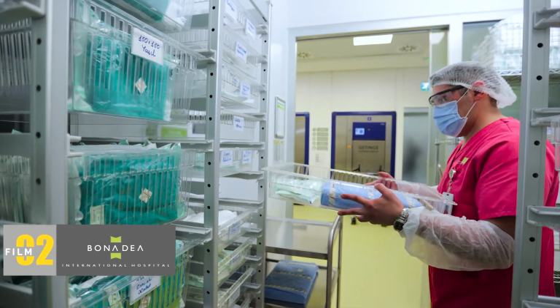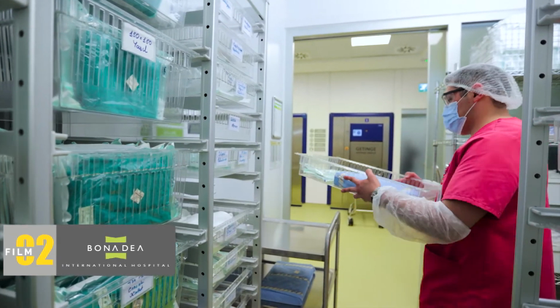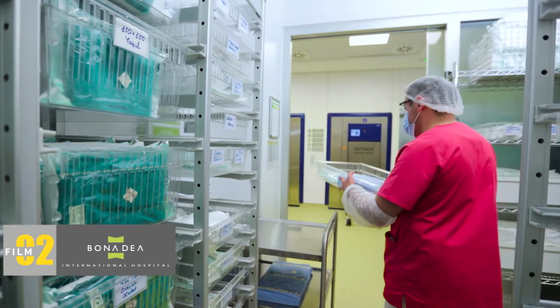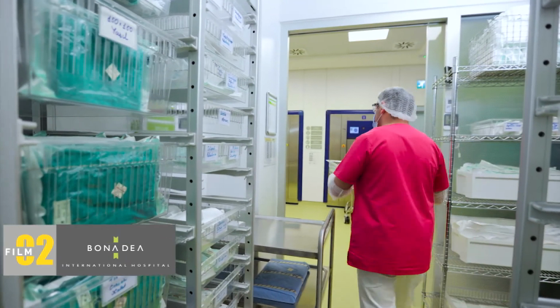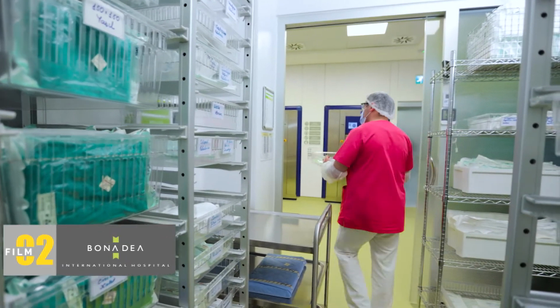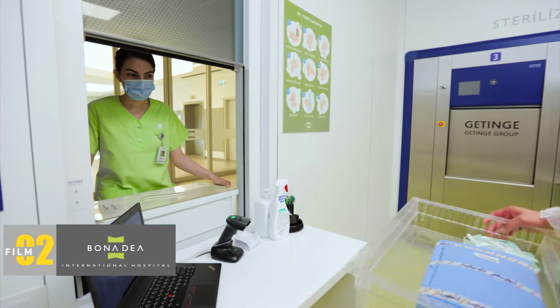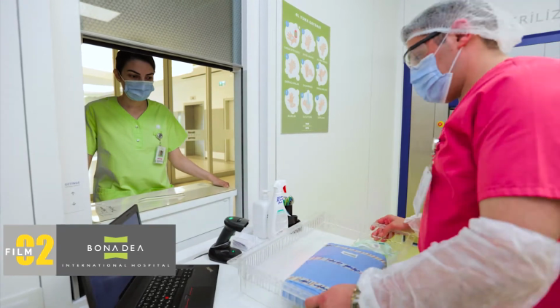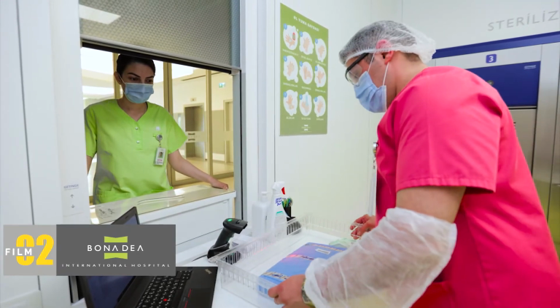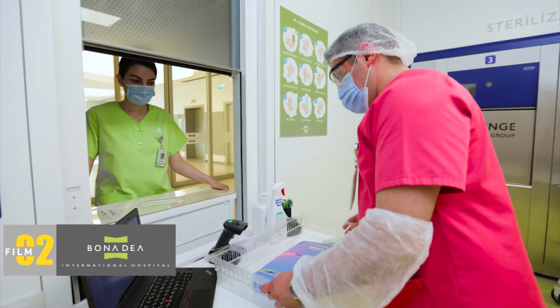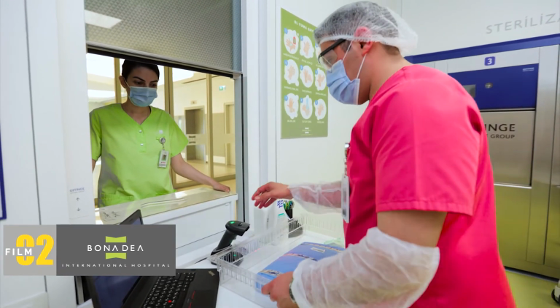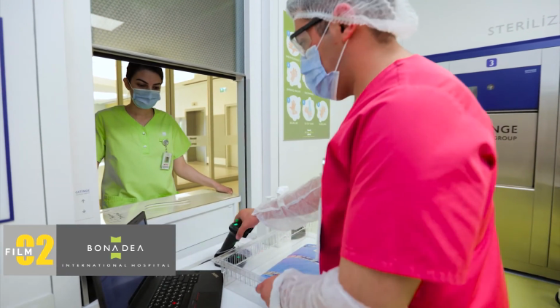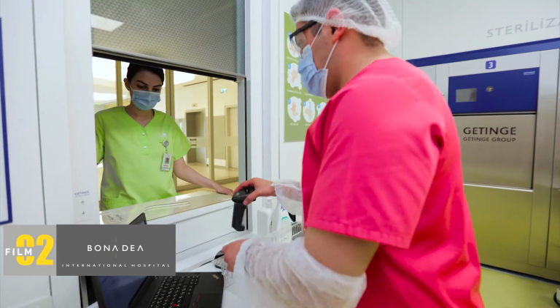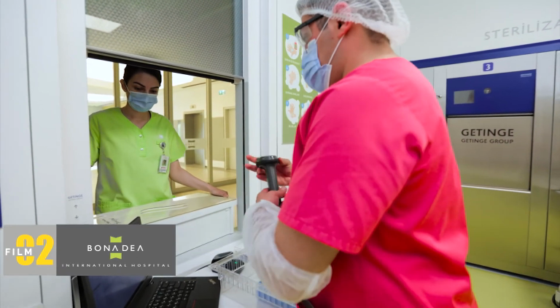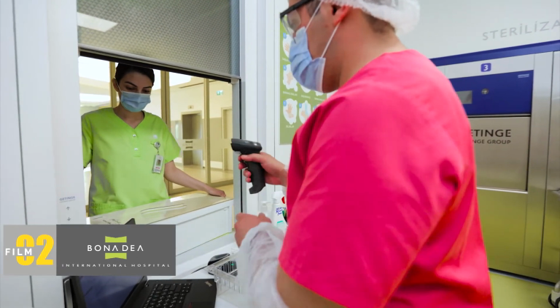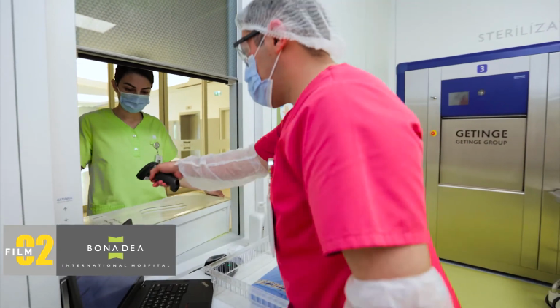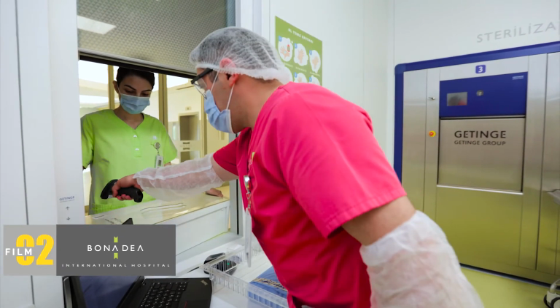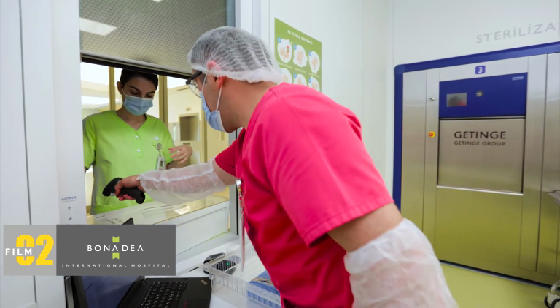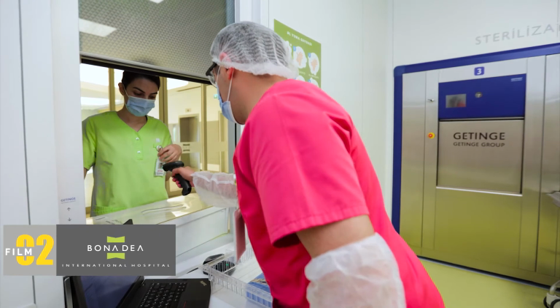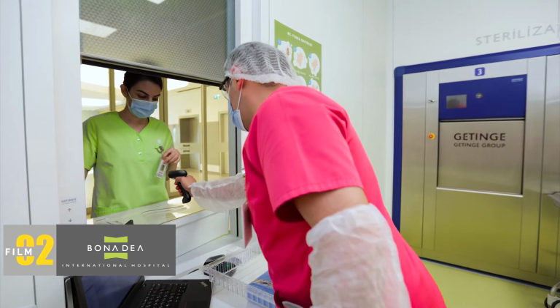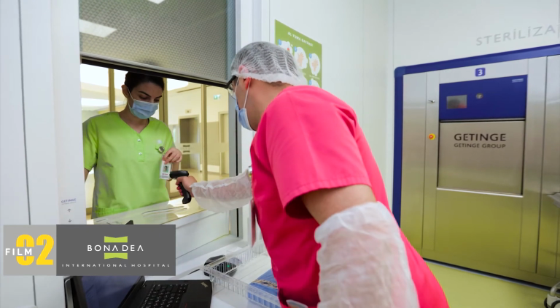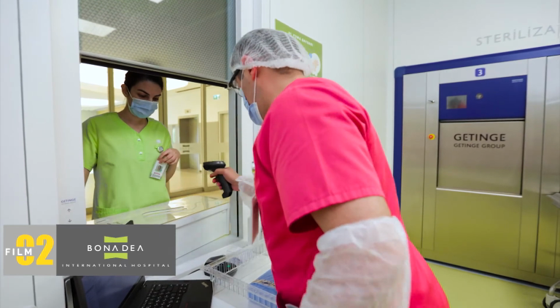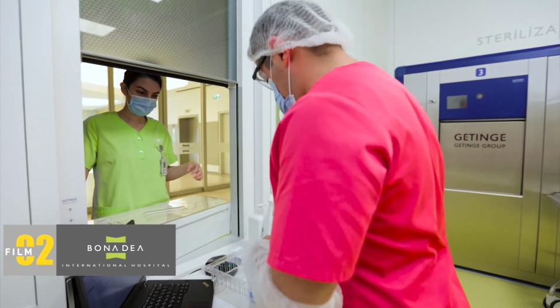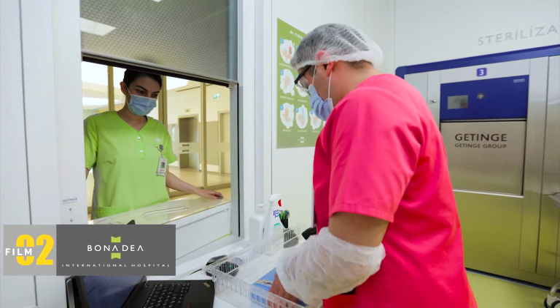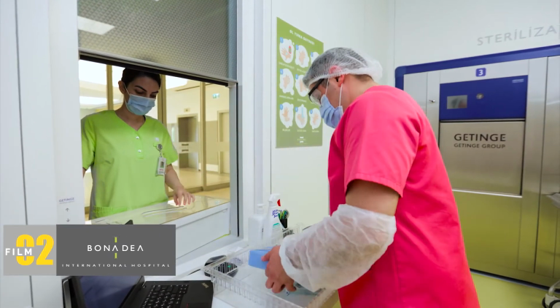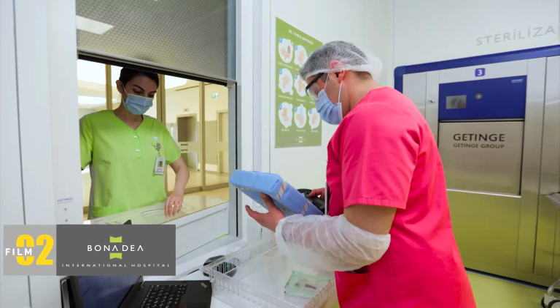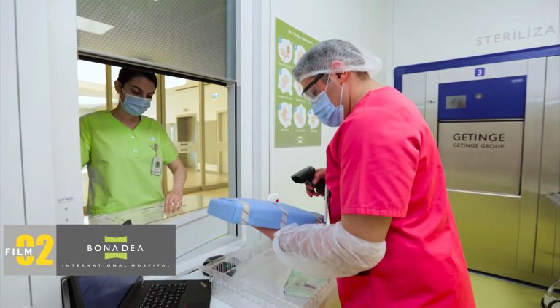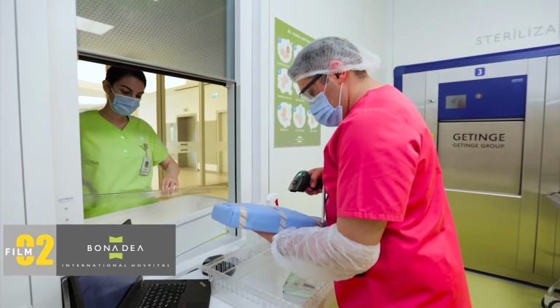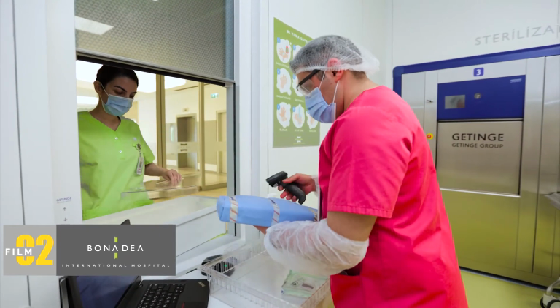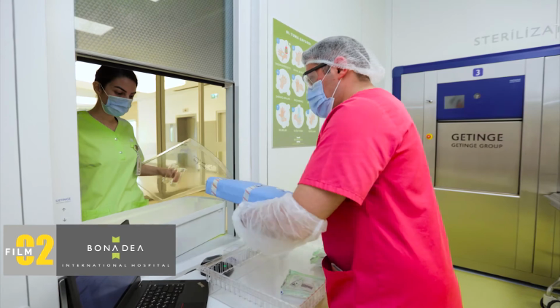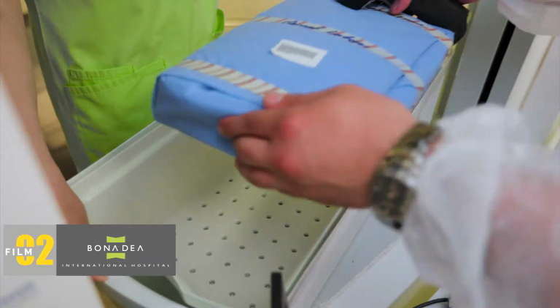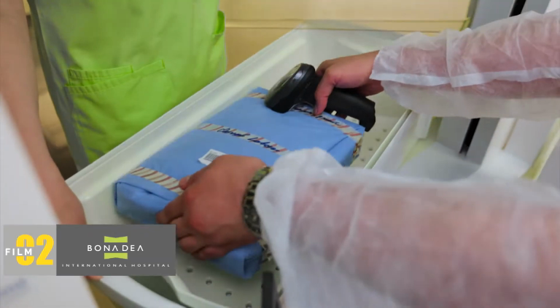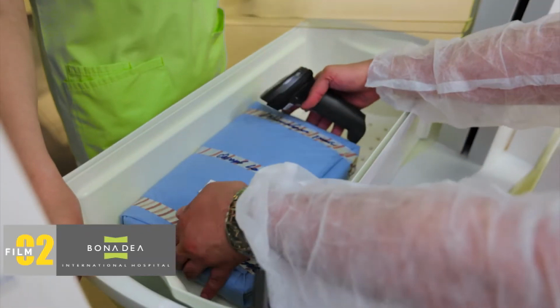I love sterilization because it is an active work that requires effort. Trainings are an important part of our work because the quality of healthcare services can be increased only through professional development.